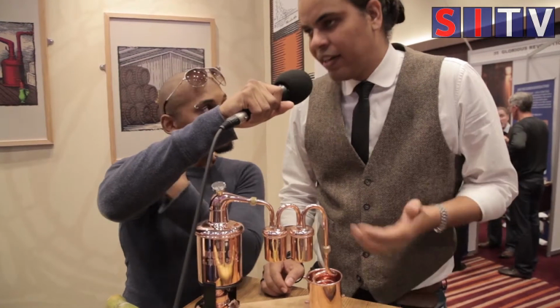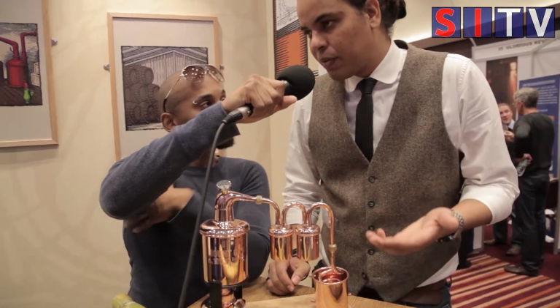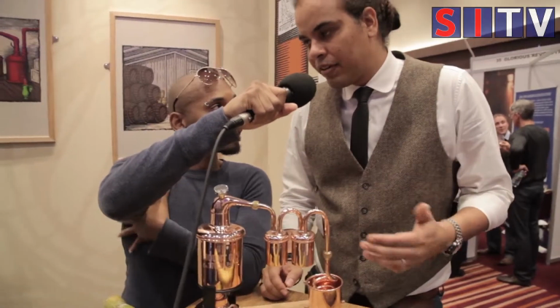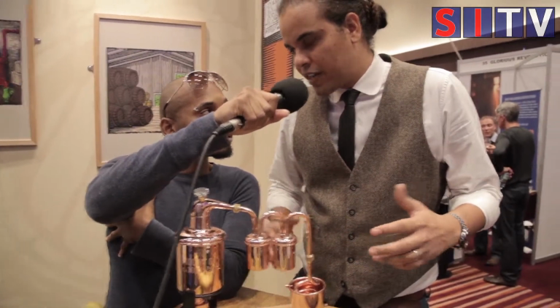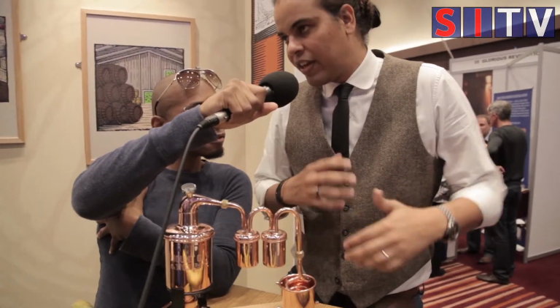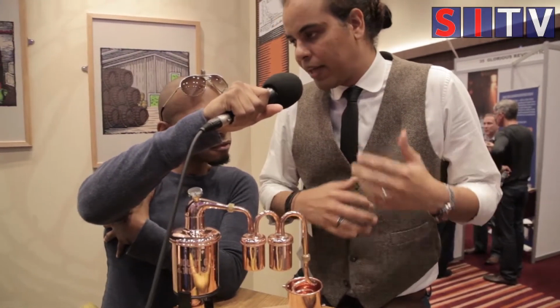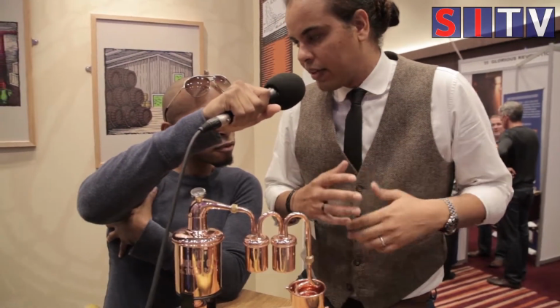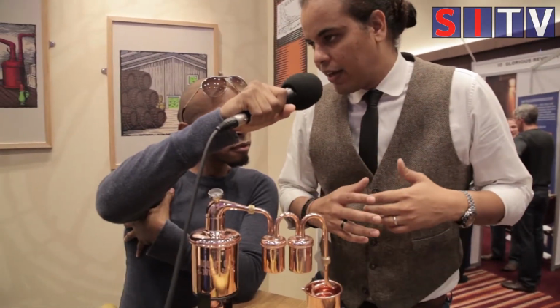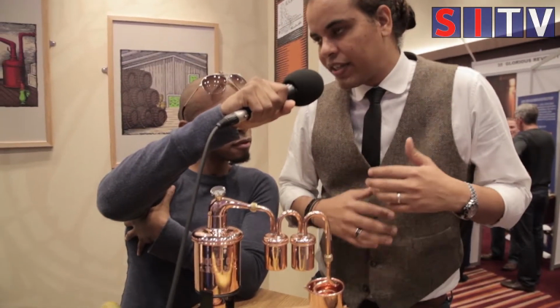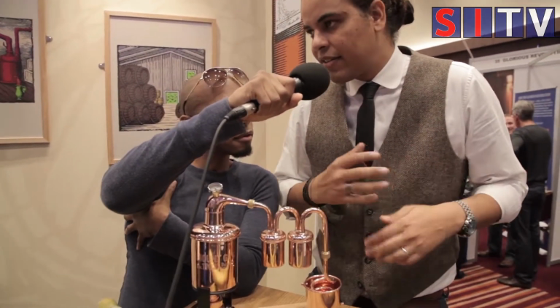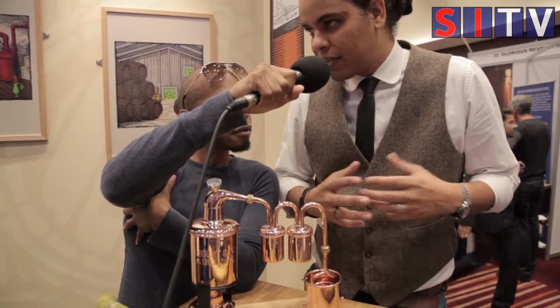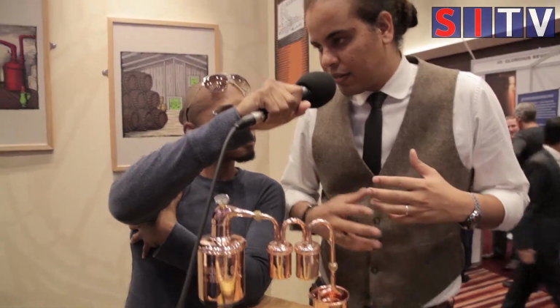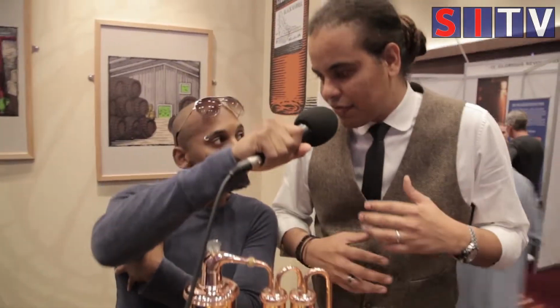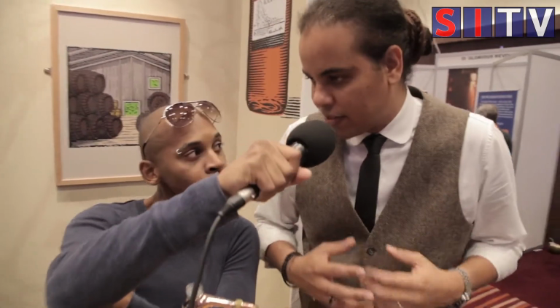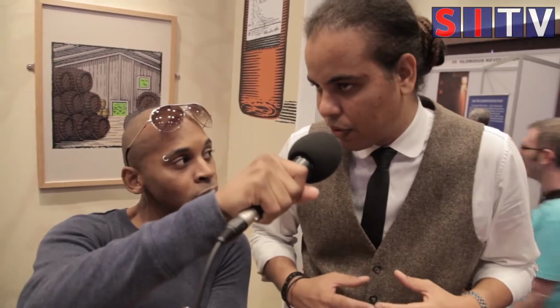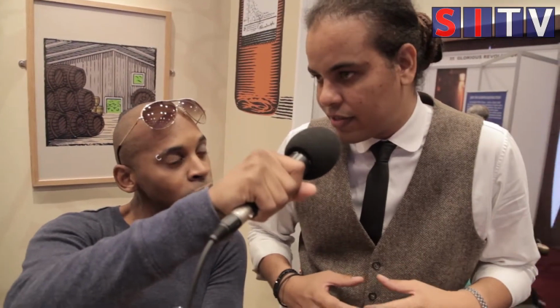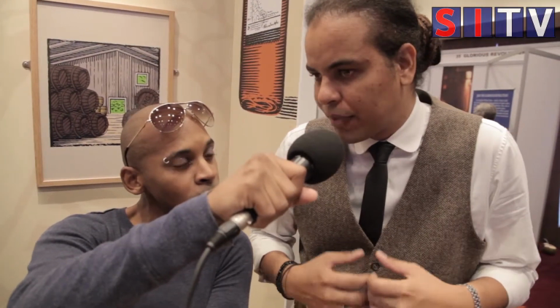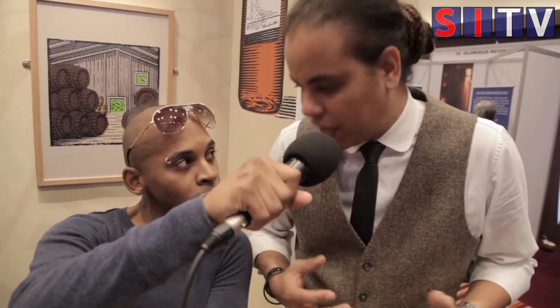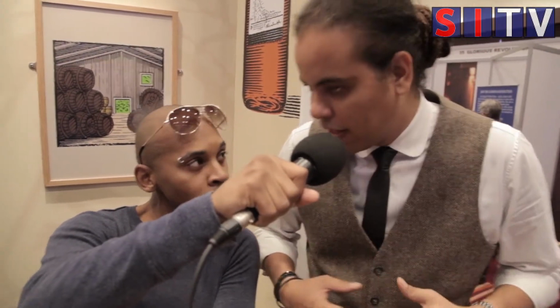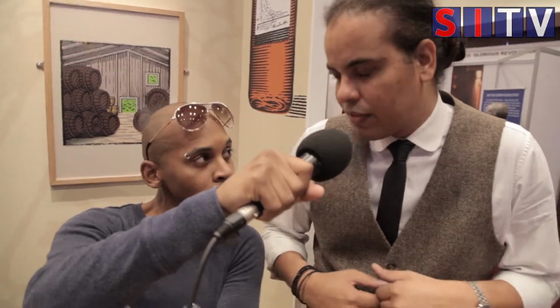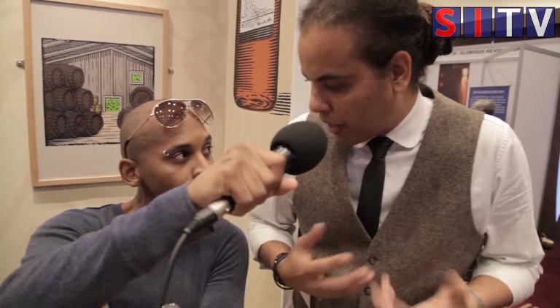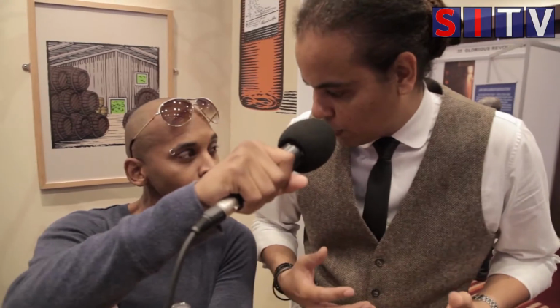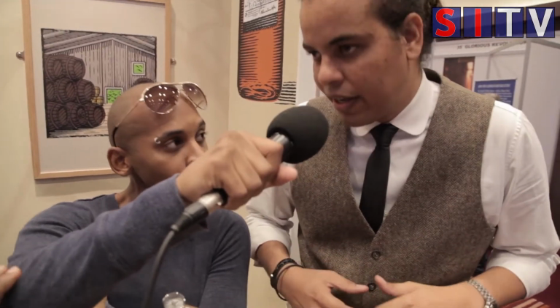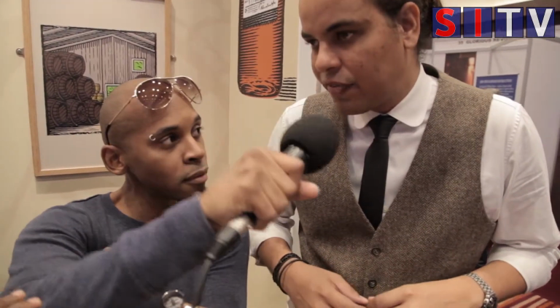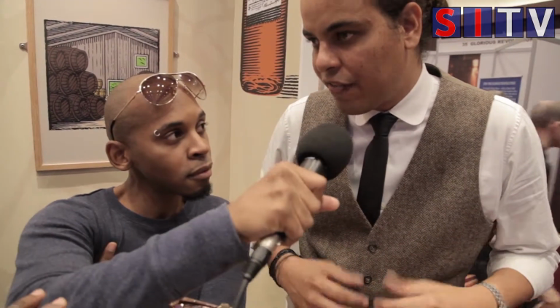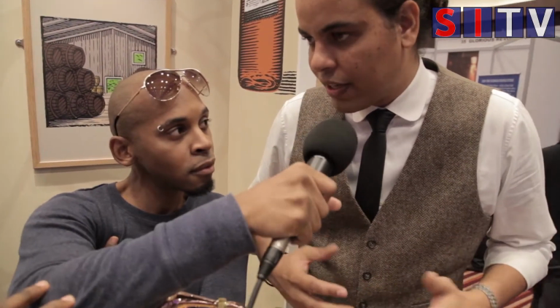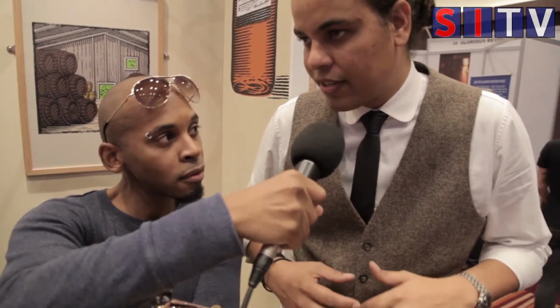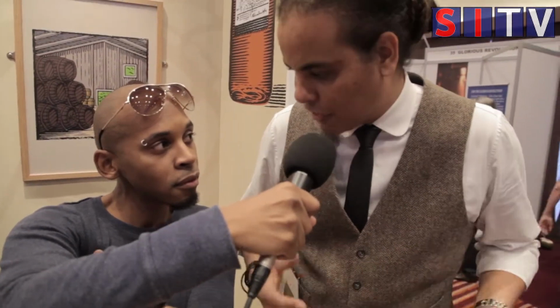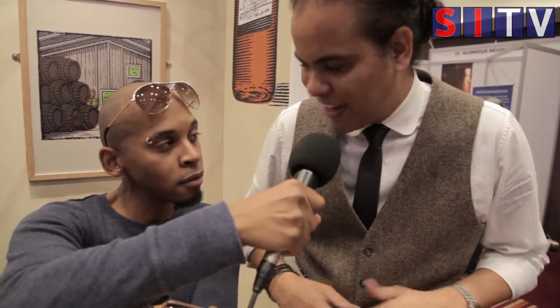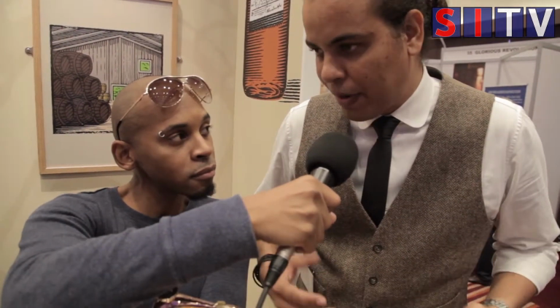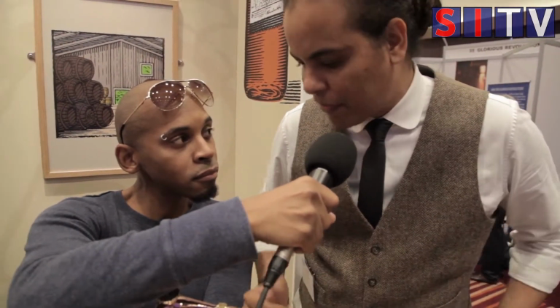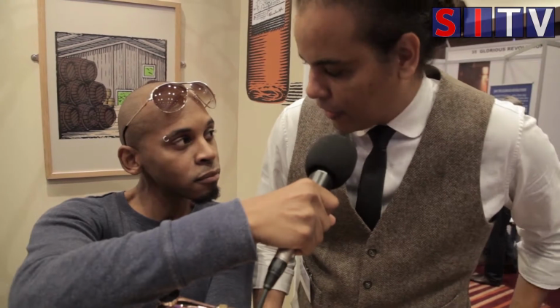The difference with Black Barrel is we actually finish the blend for 6 to 18 months after we blend. This does something to the finish — it gives a really spicy note to it. It's very, very versatile. It's a mixing rum. It's a sipping rum. It's something for everybody, really.